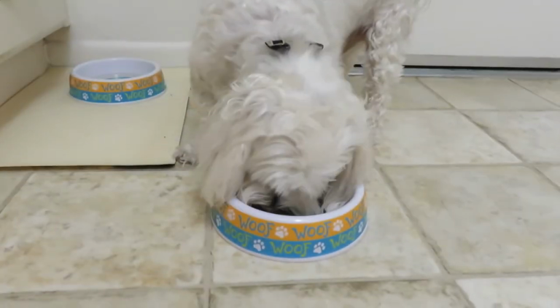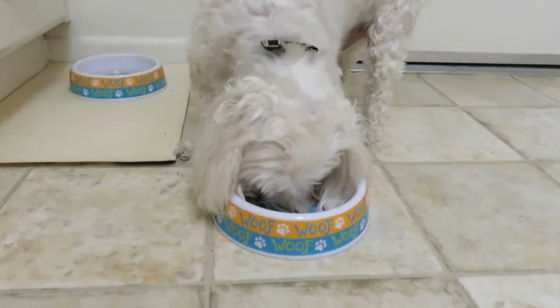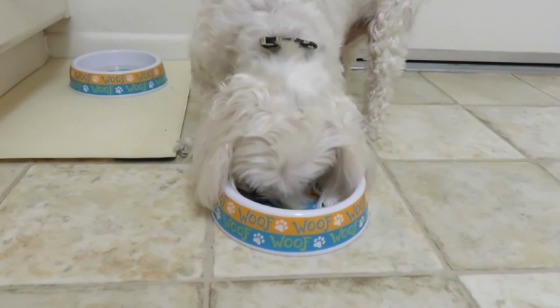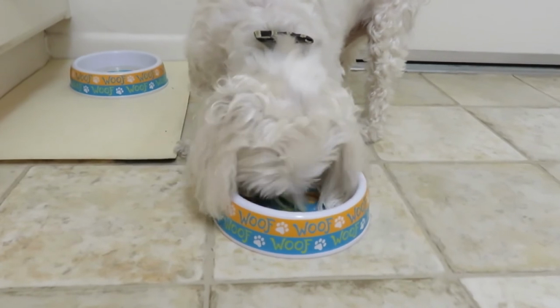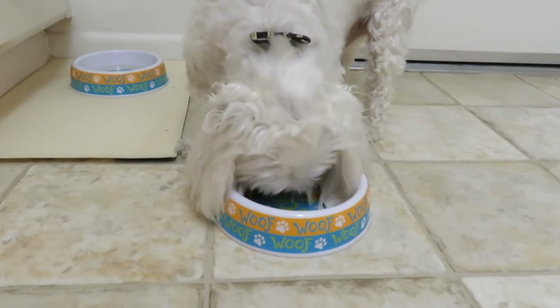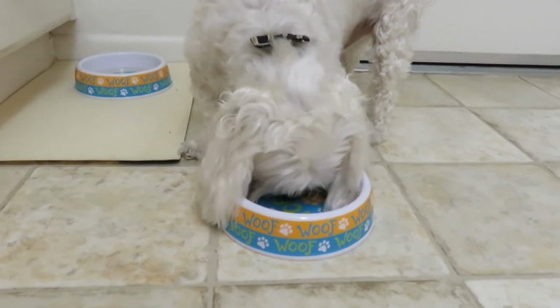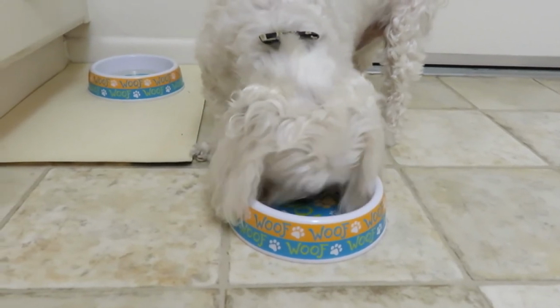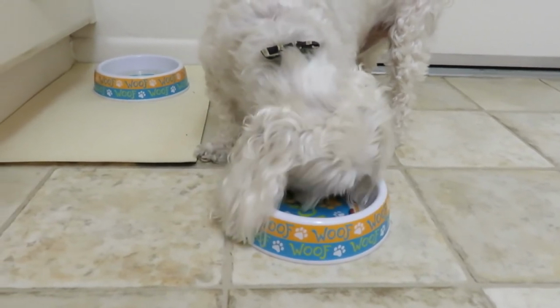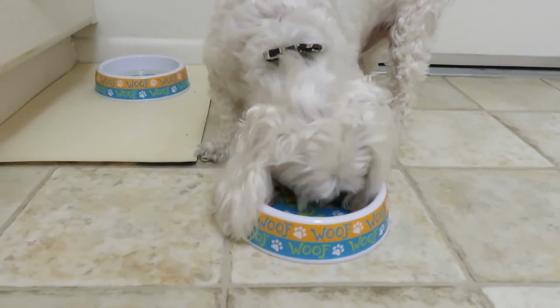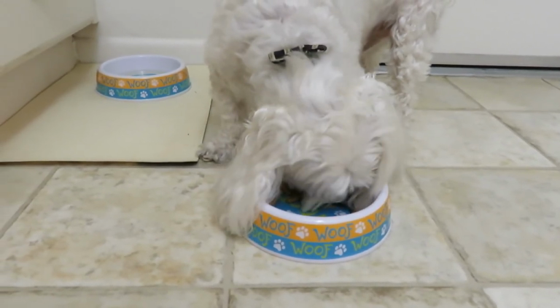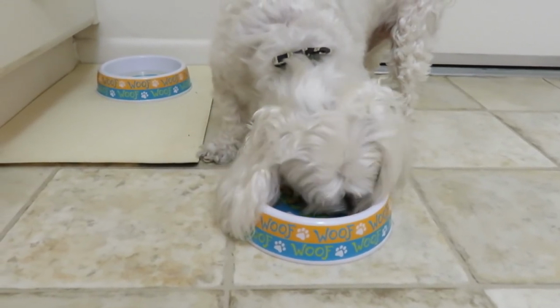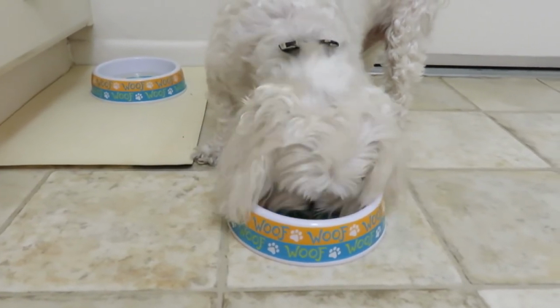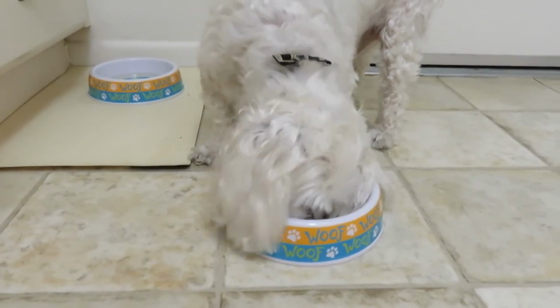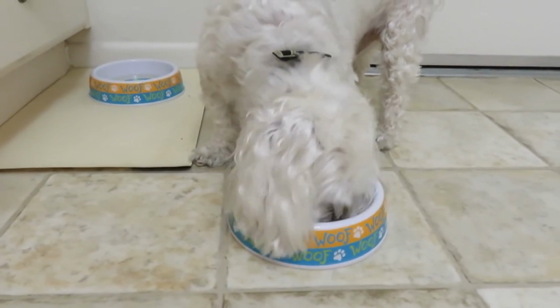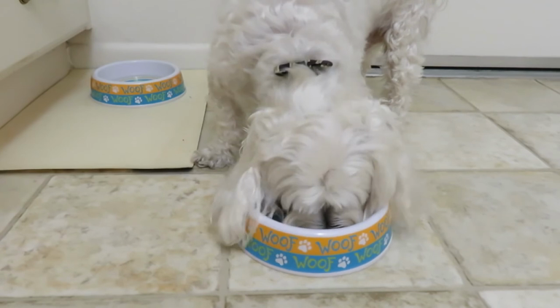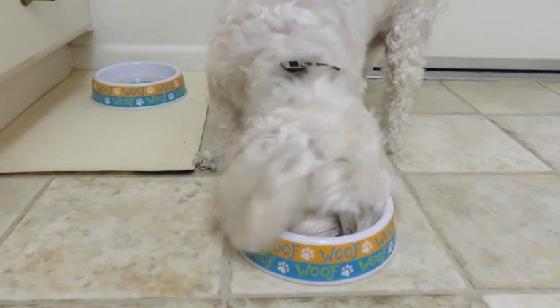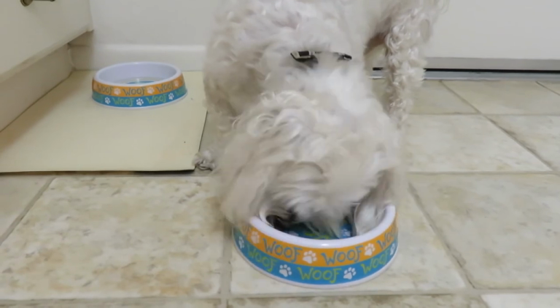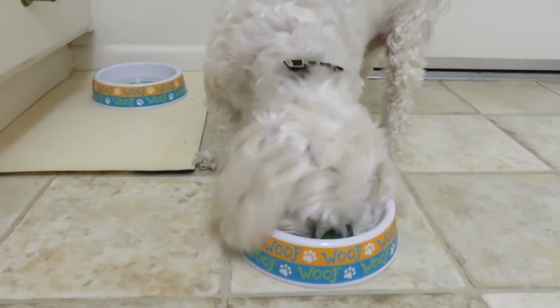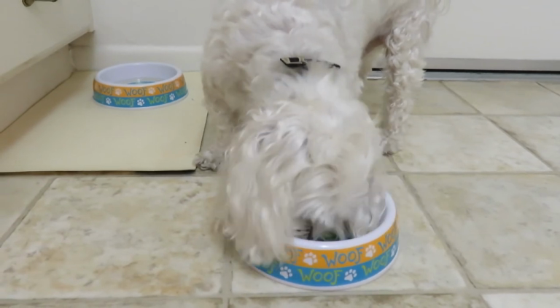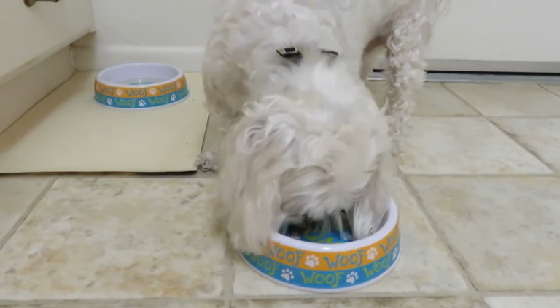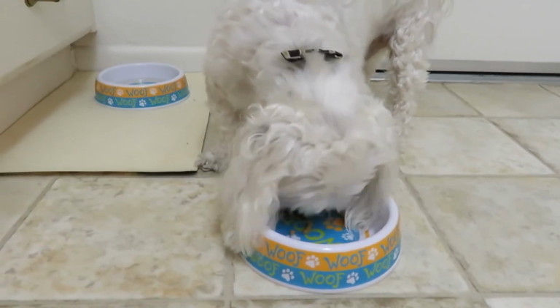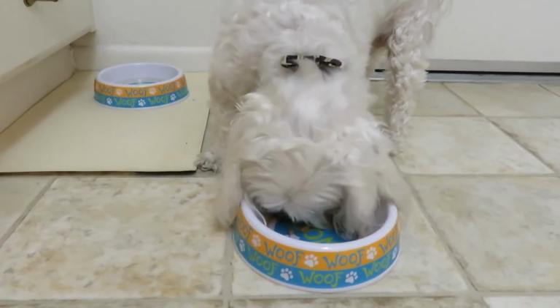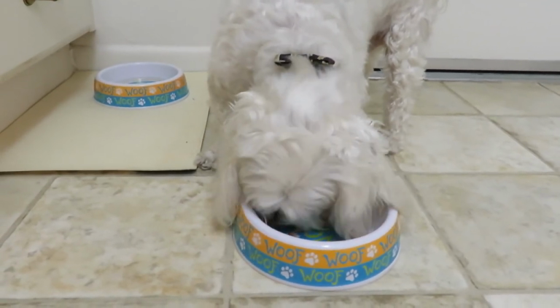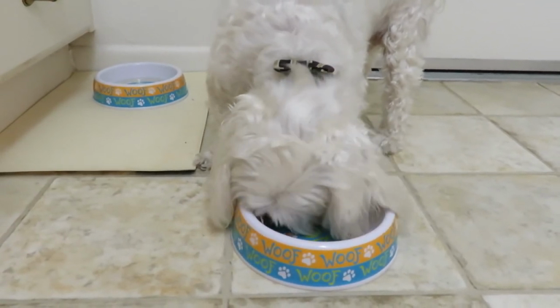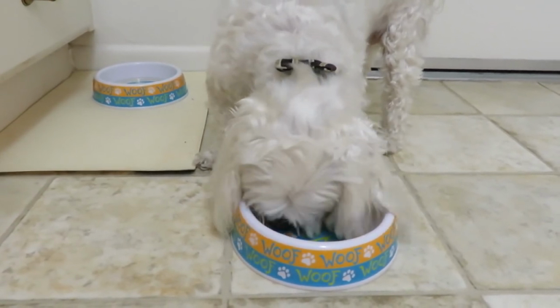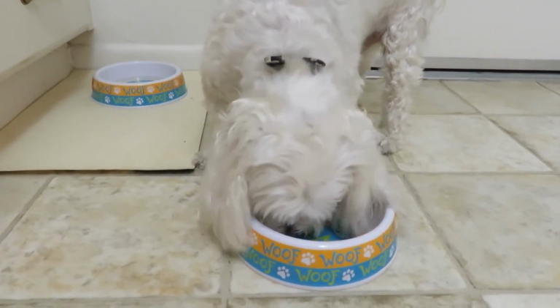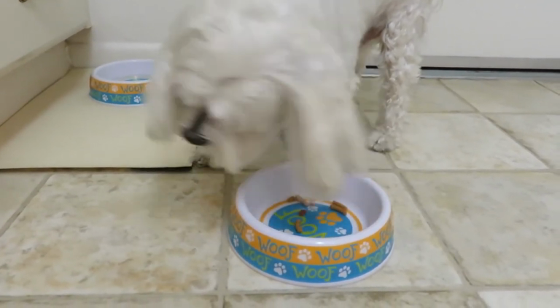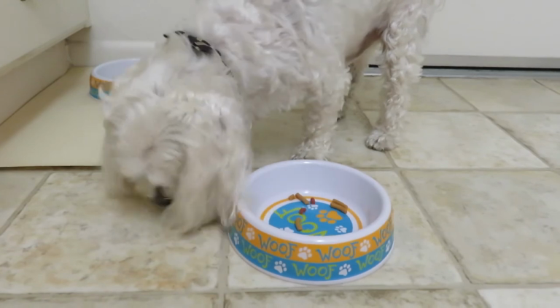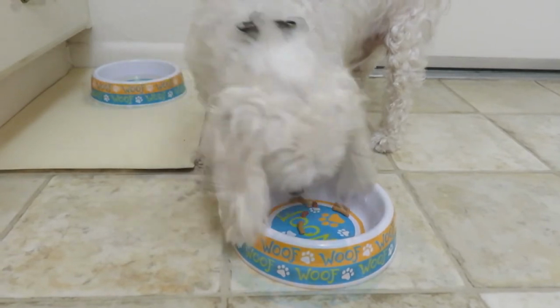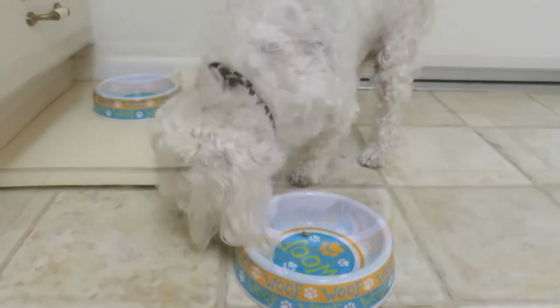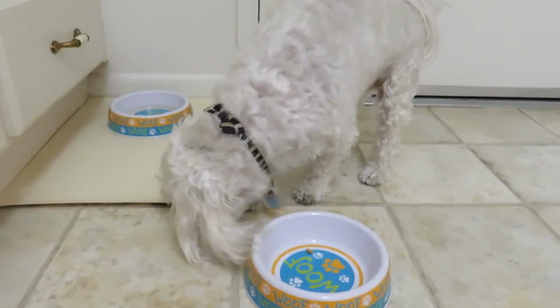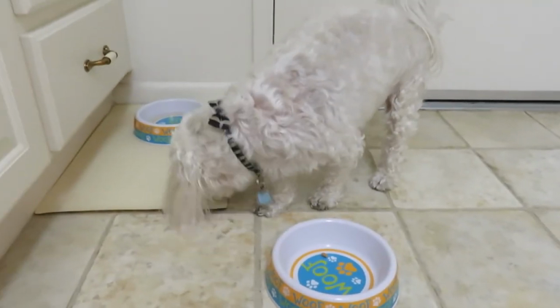The pouches stay fresh — they're very sturdy plastic, so each pouch is going to stay fresh and your food is not going to dry out and get stale. Always check the package for the best buy/use by date.